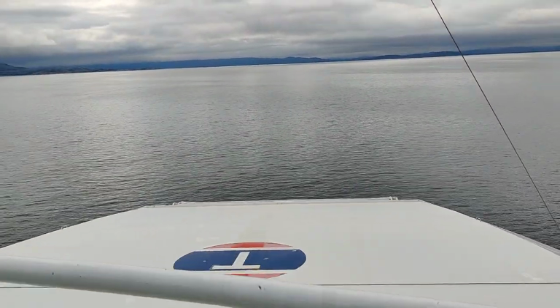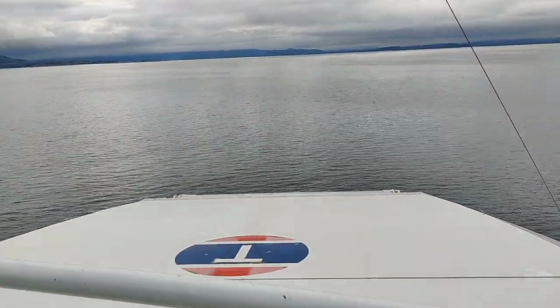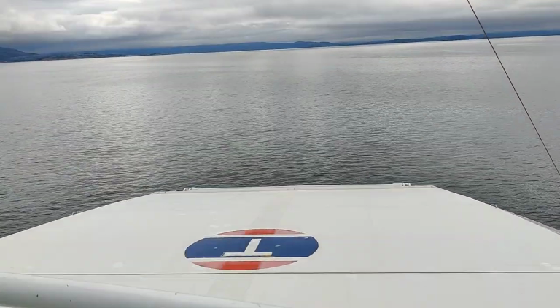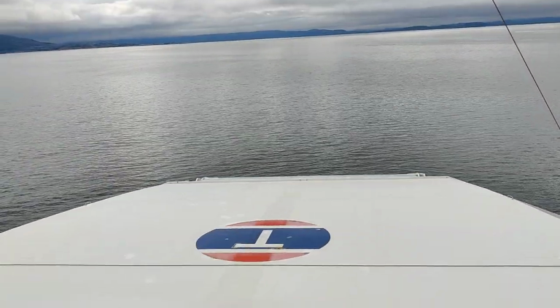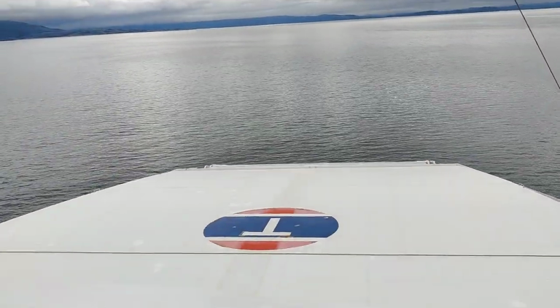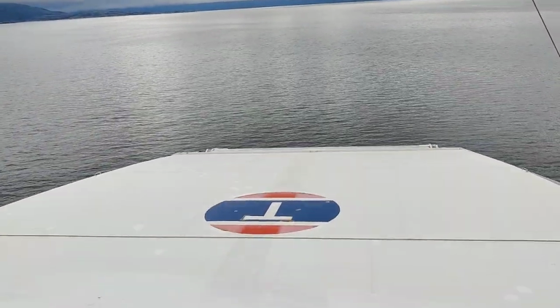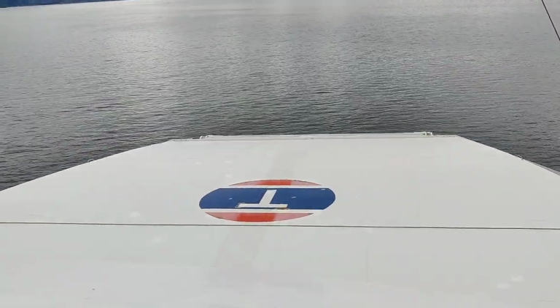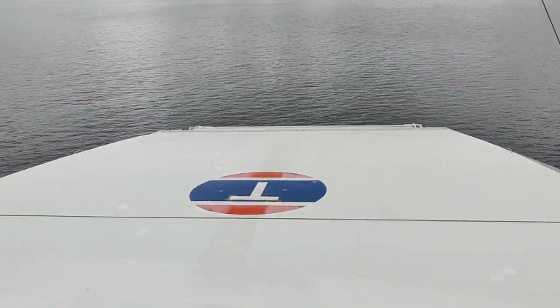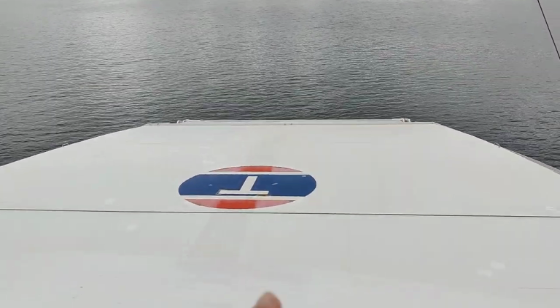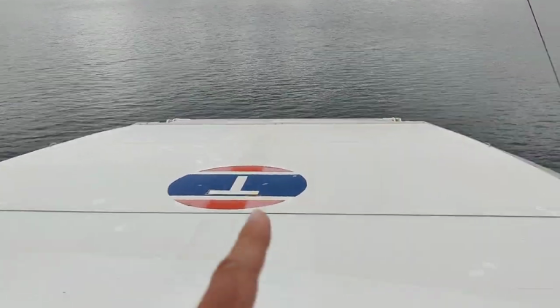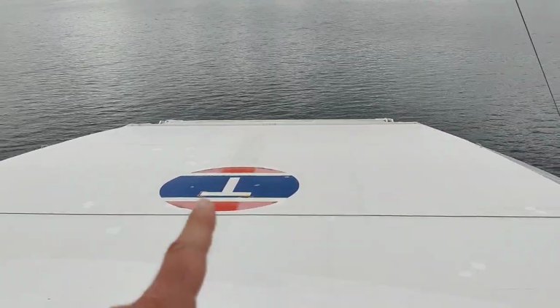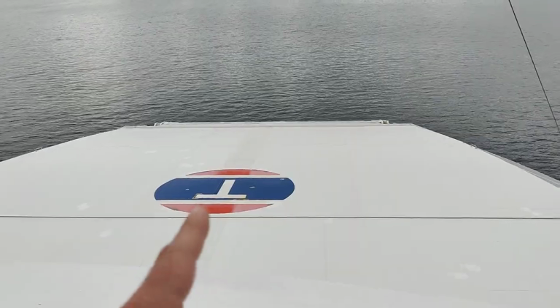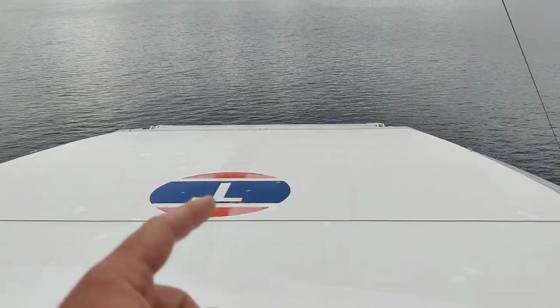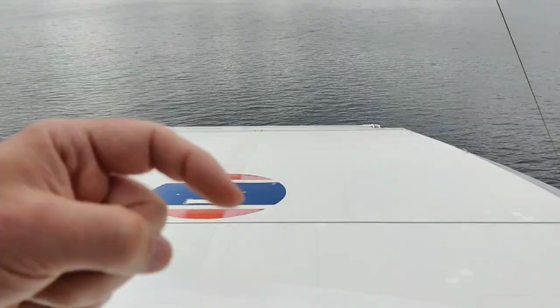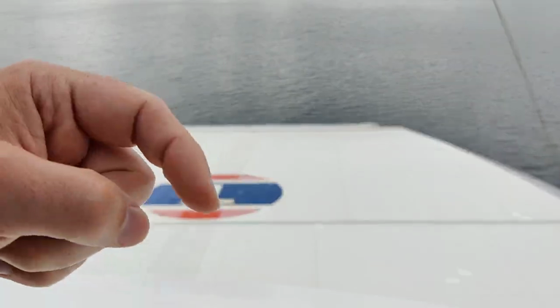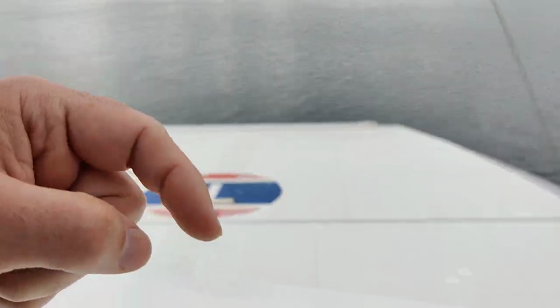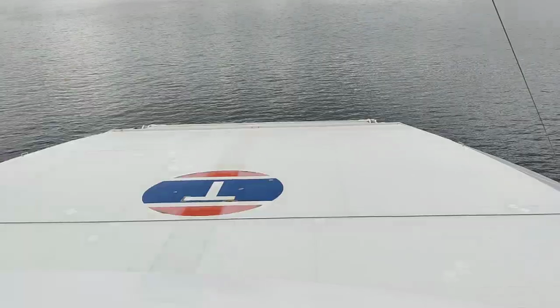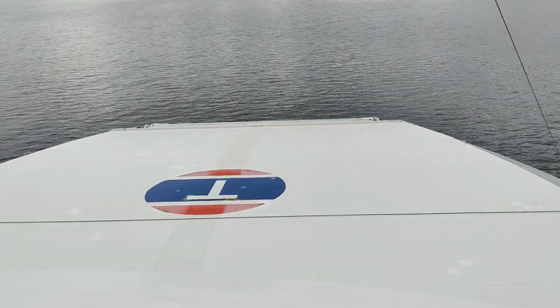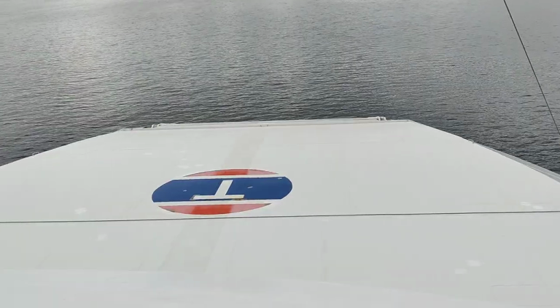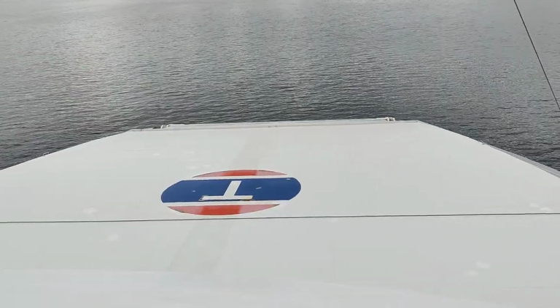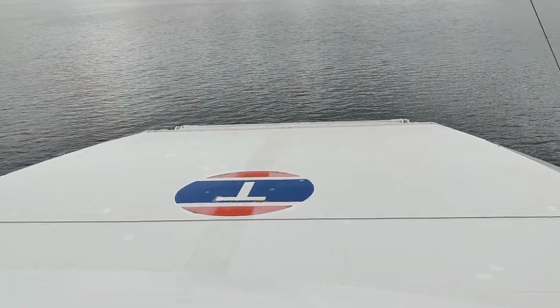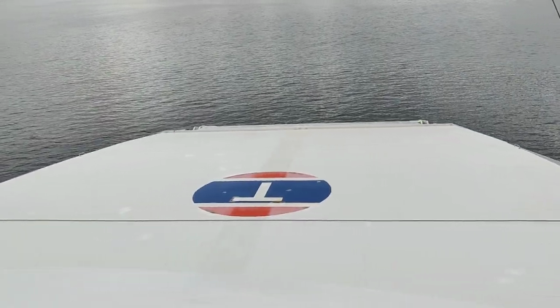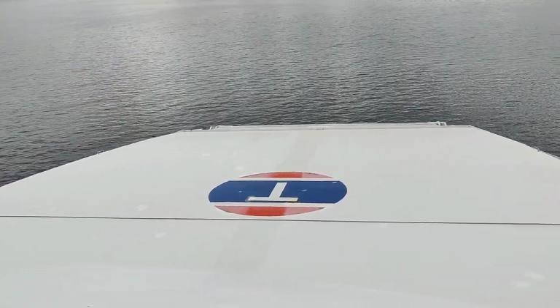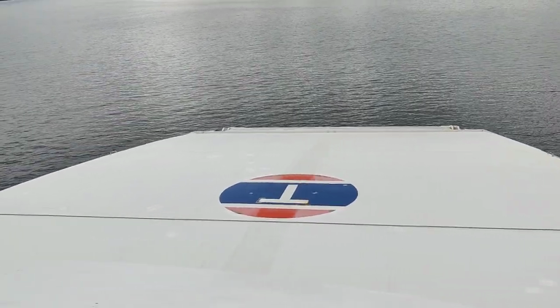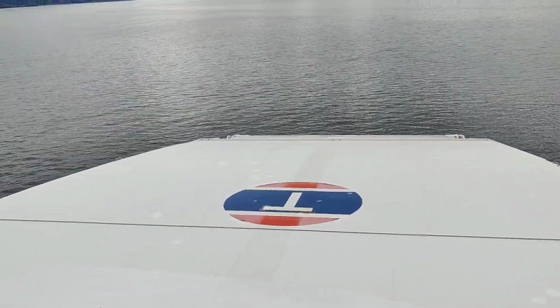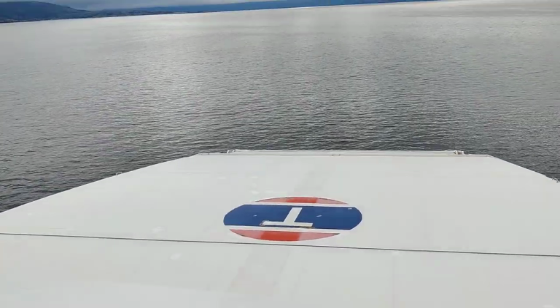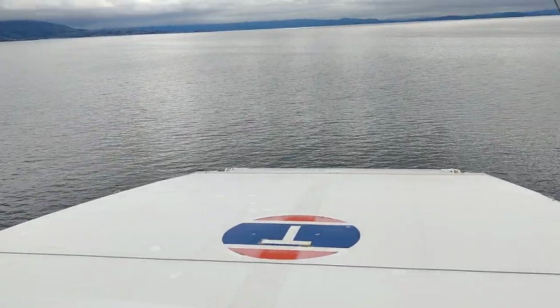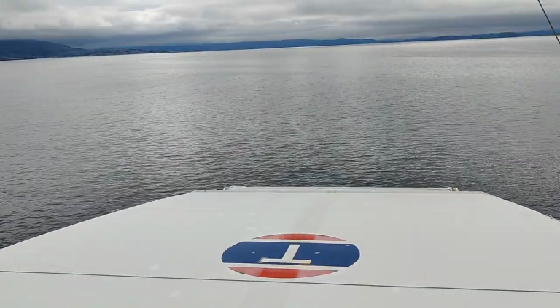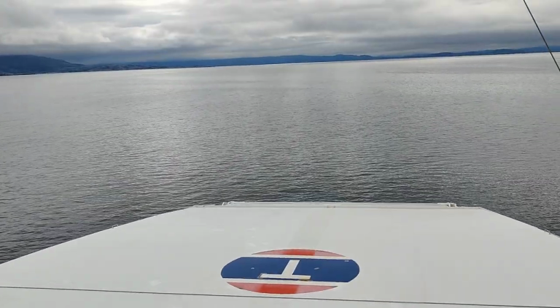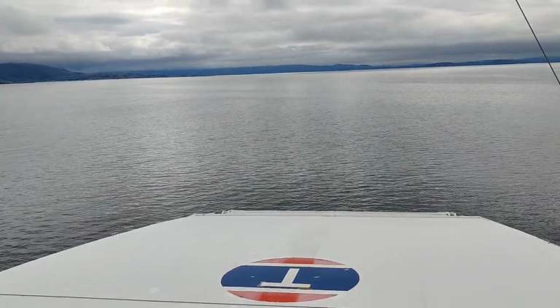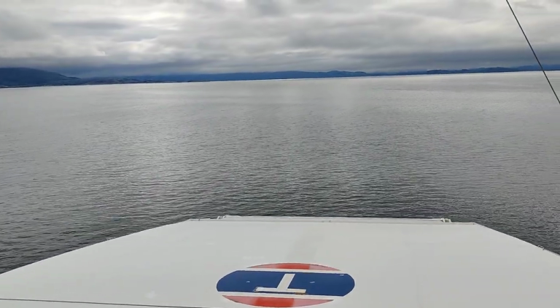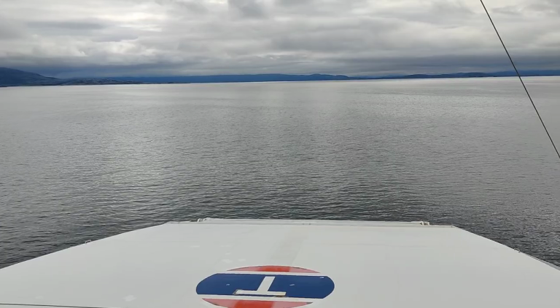This is the logo of the operator. I'll leave a link down in the description where you can book the ferry boat.